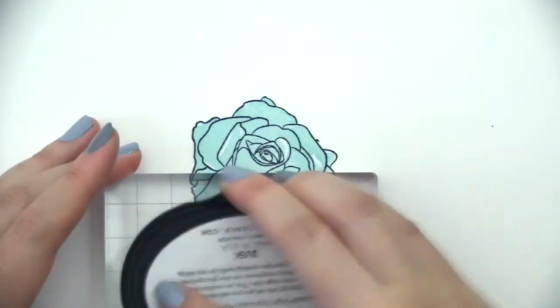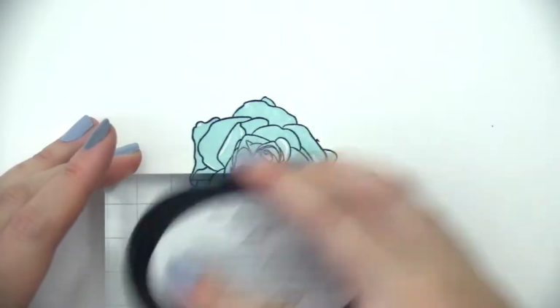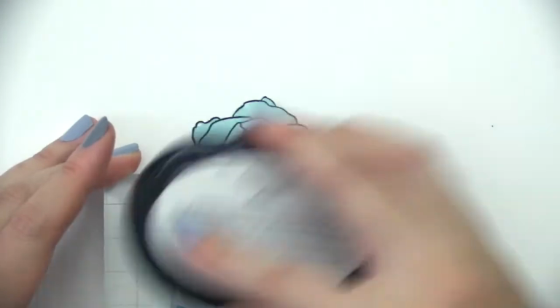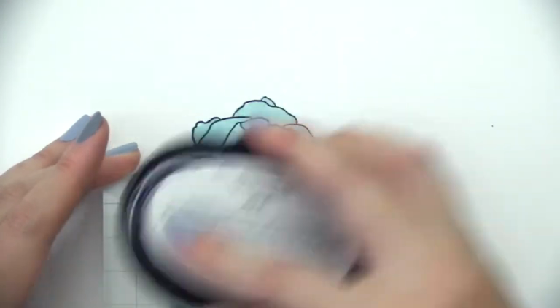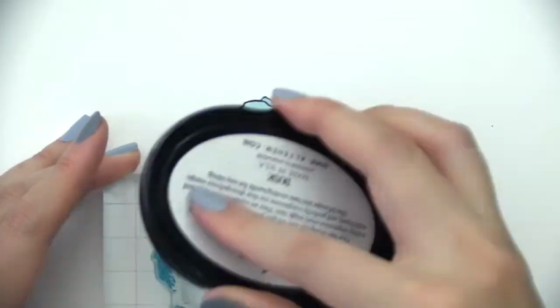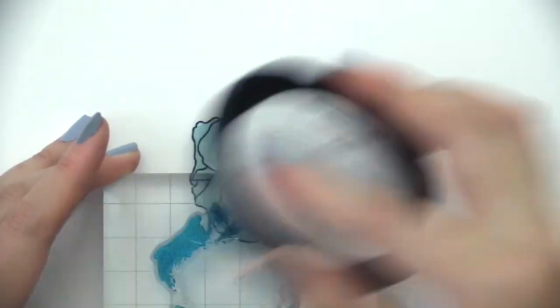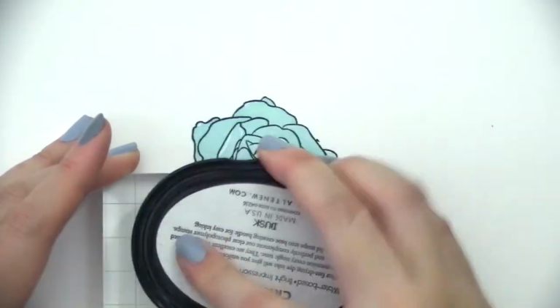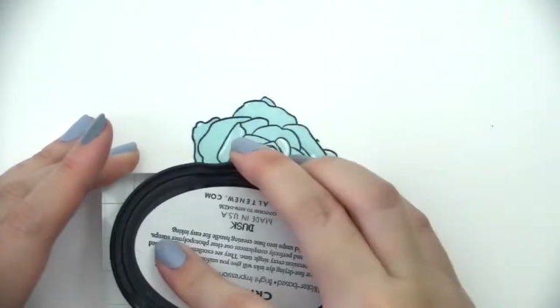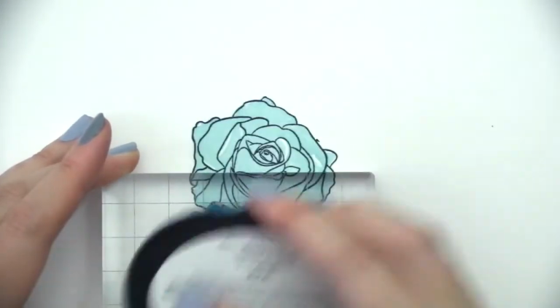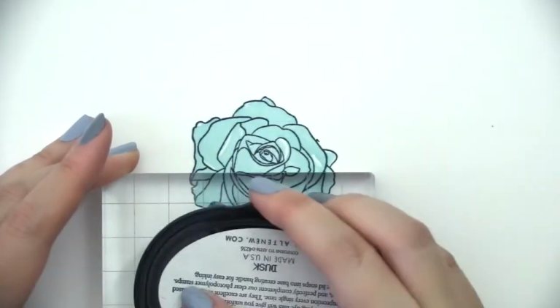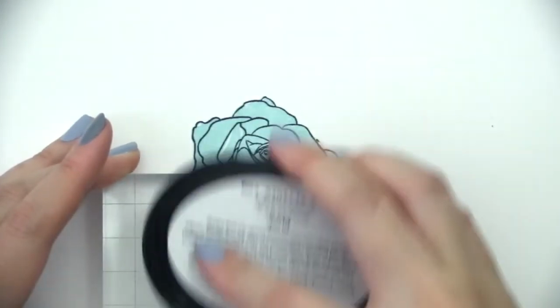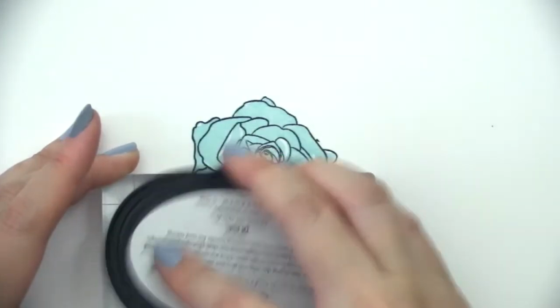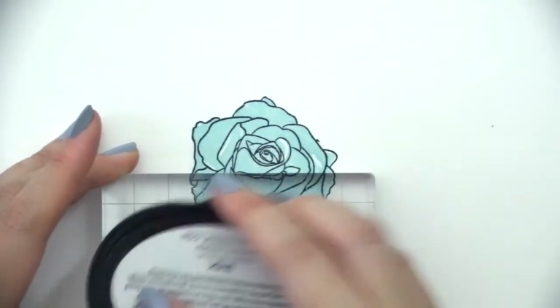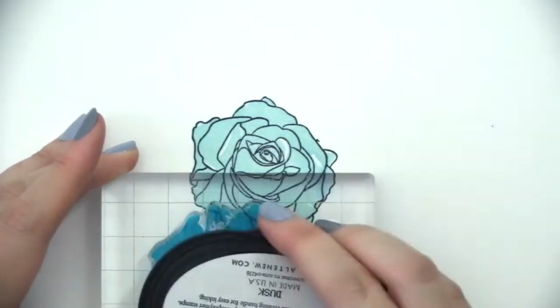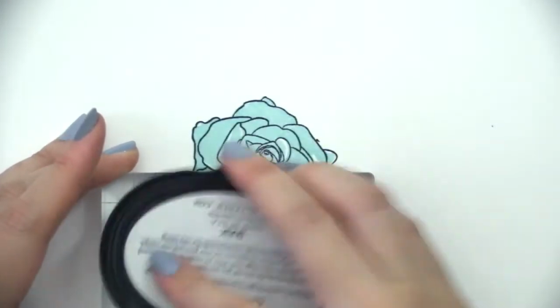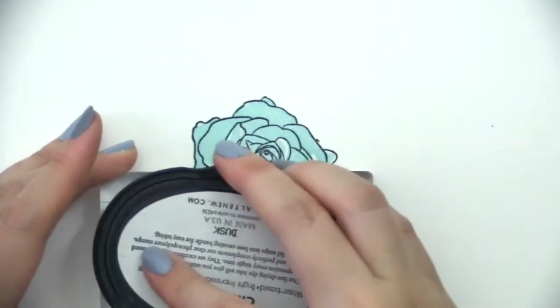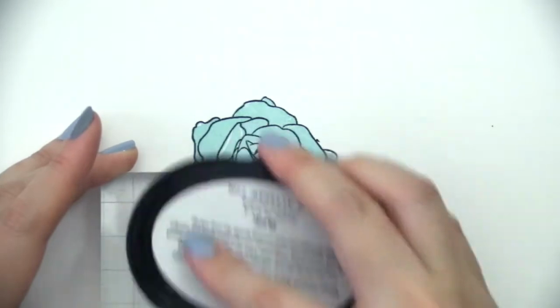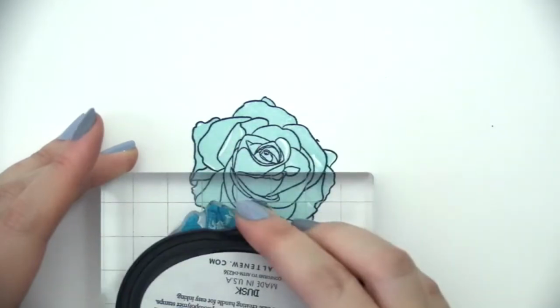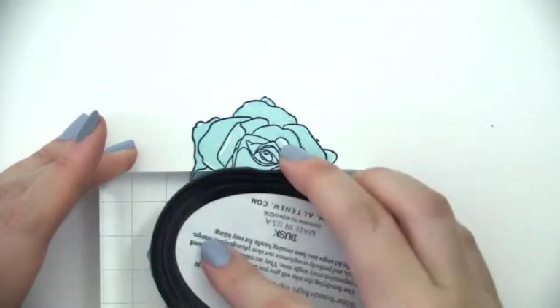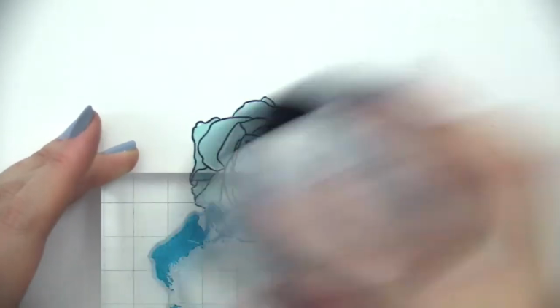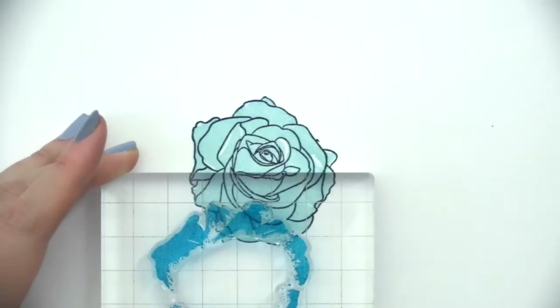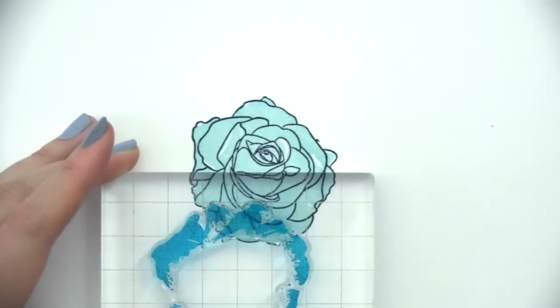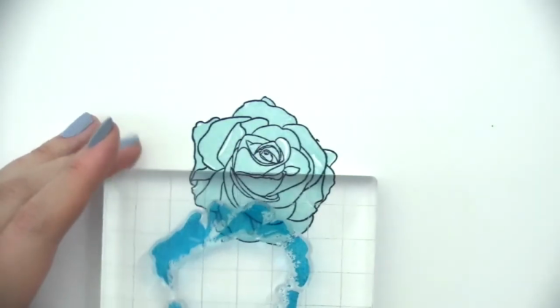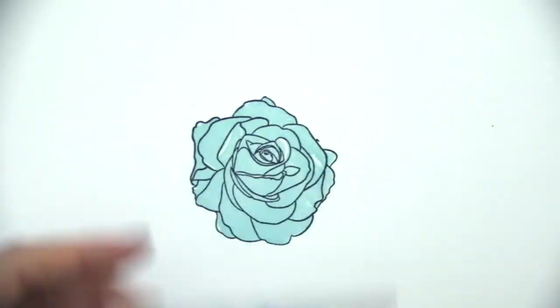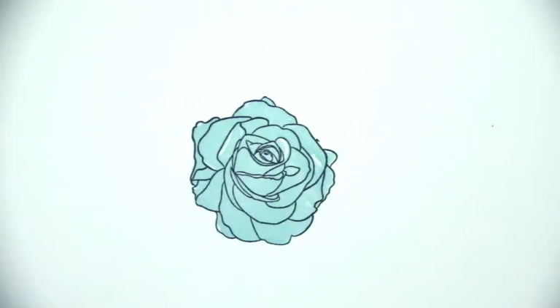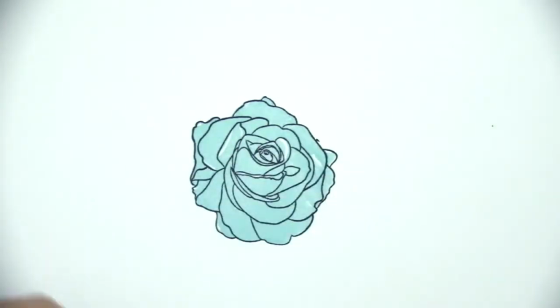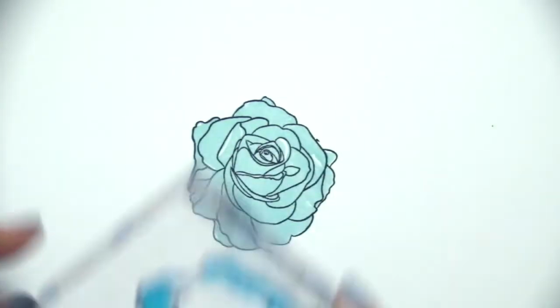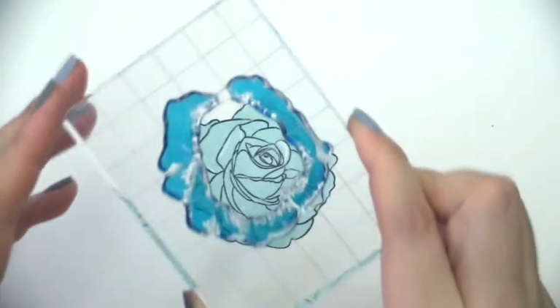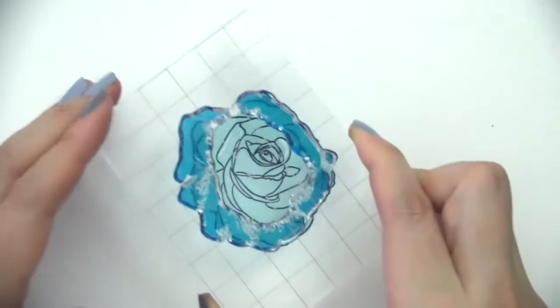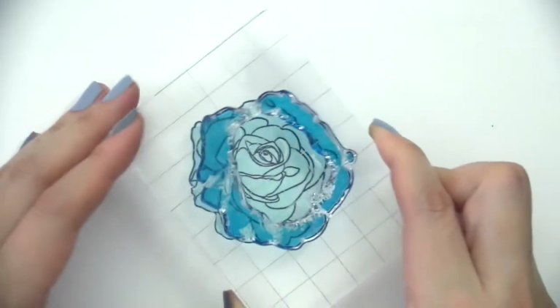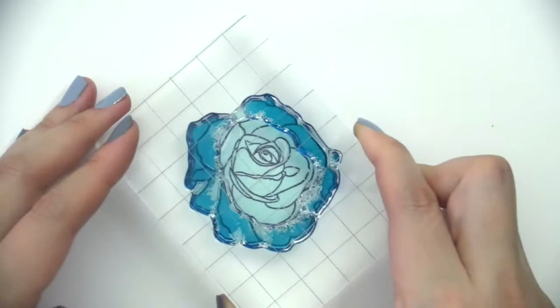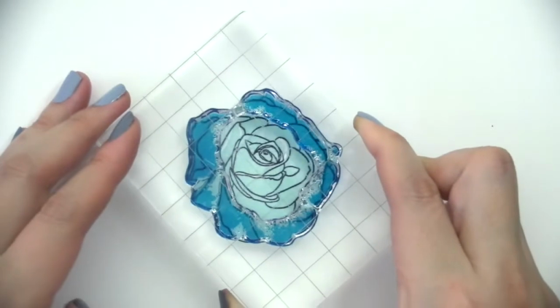For the second layer, I'll be using the dusk ink pad. These are supposed to go to the outer edges of the flower, and they fit within the grooves of the outline as well.